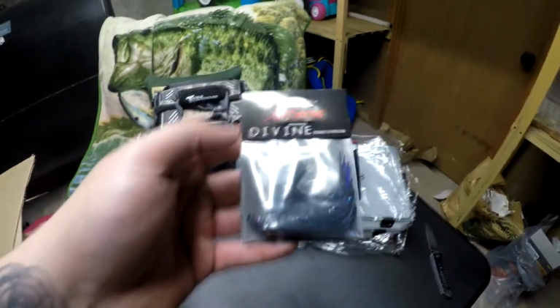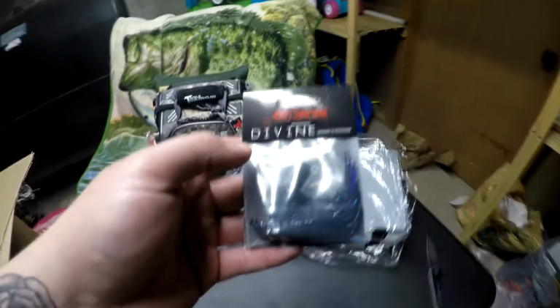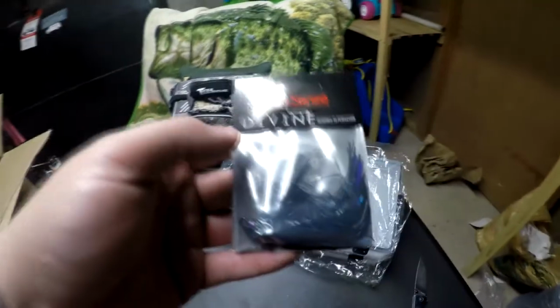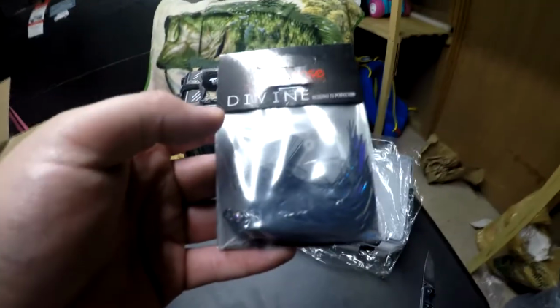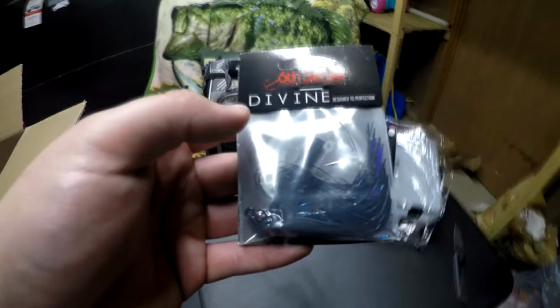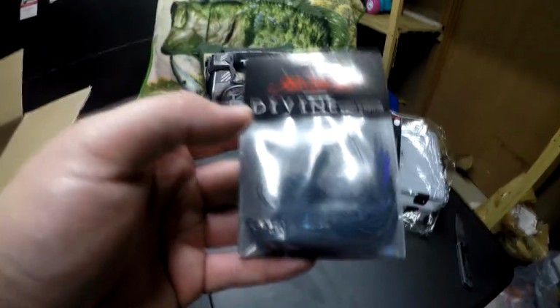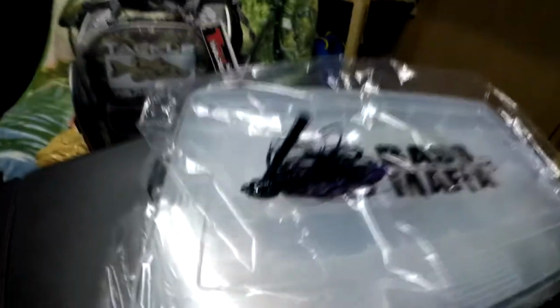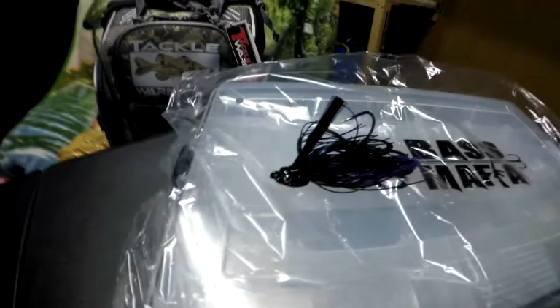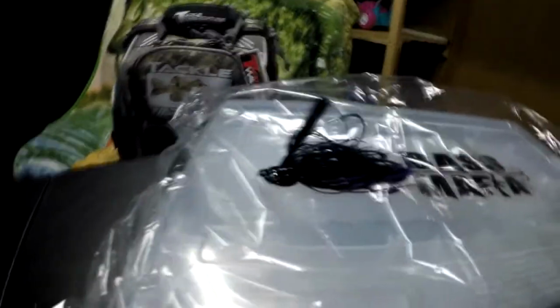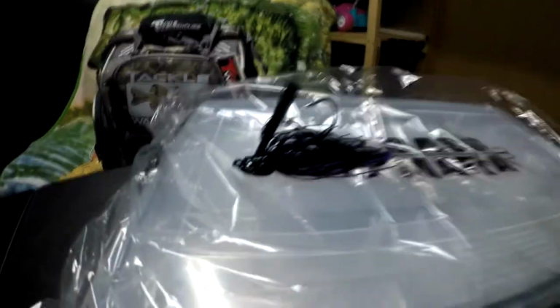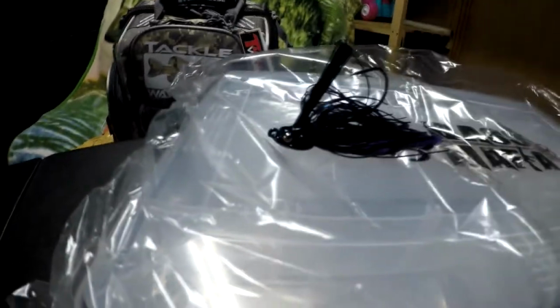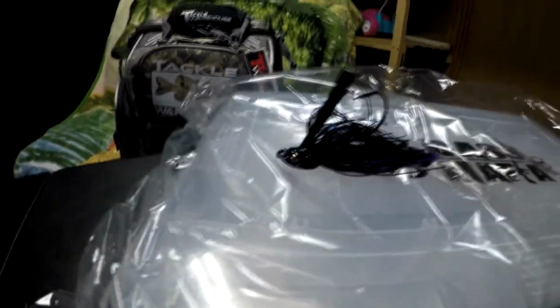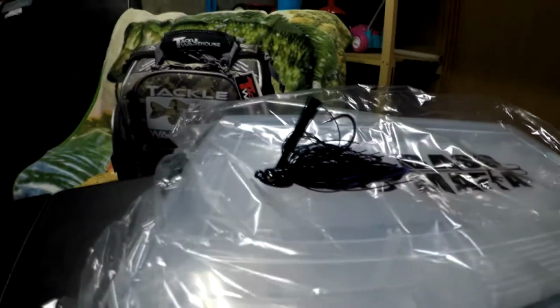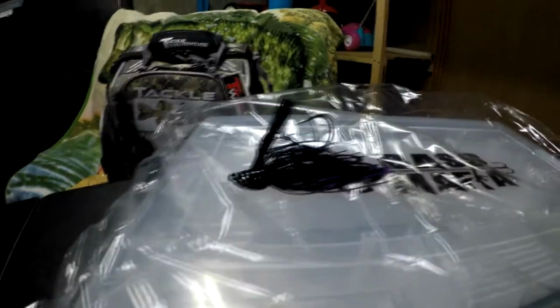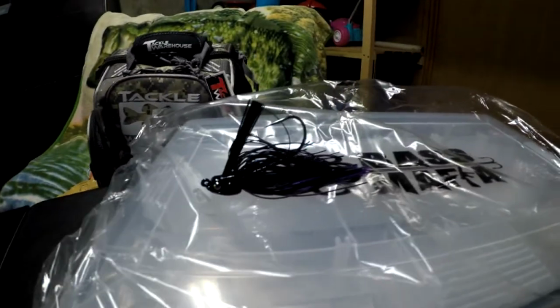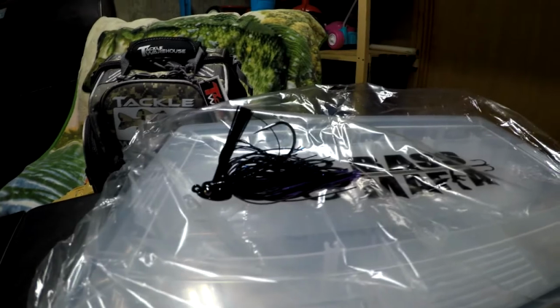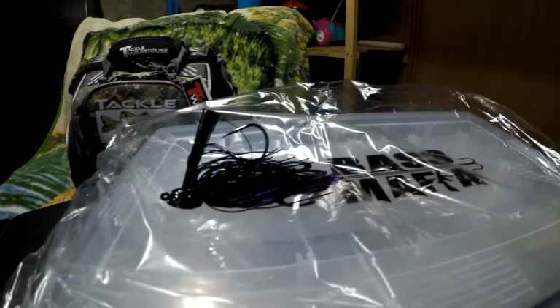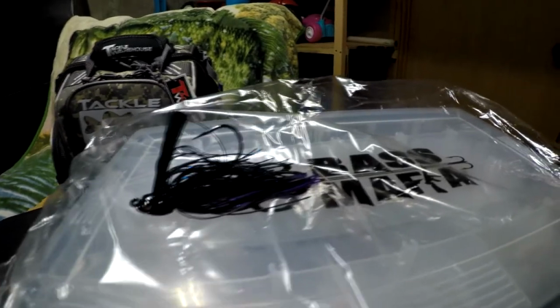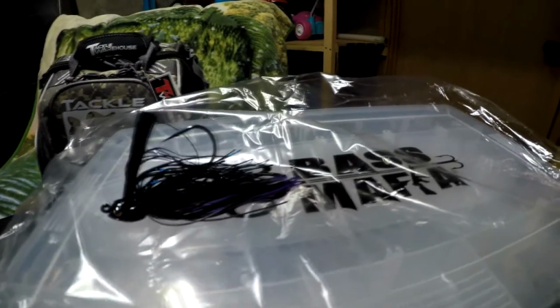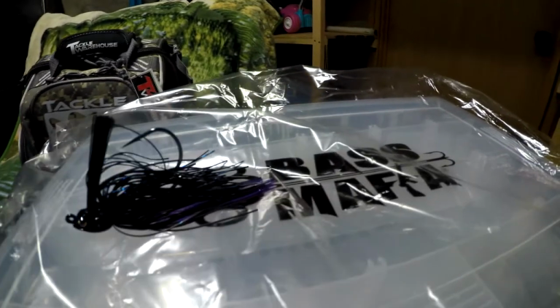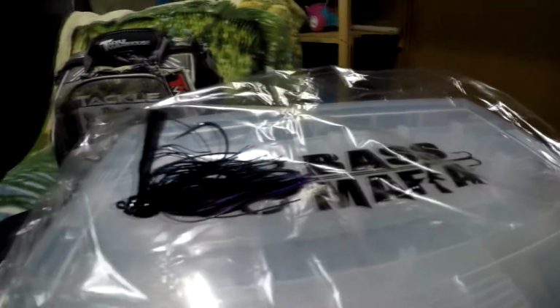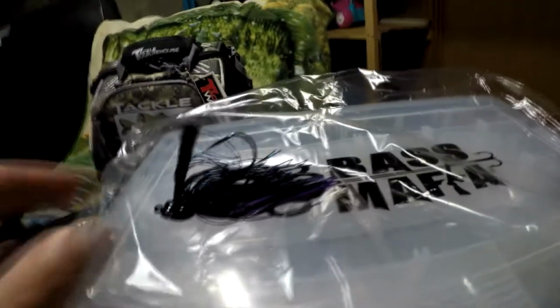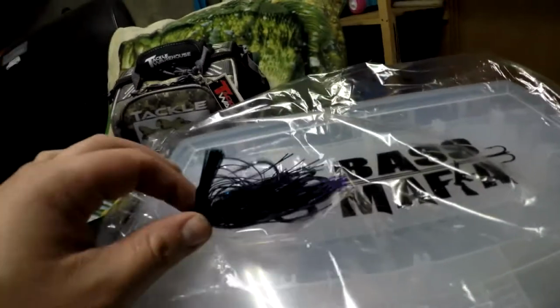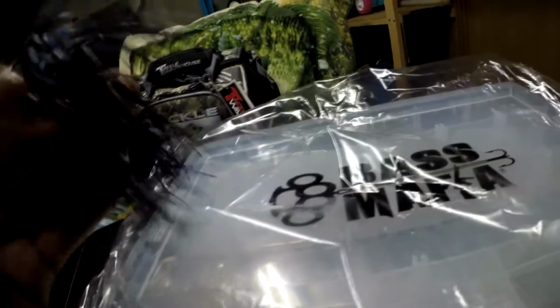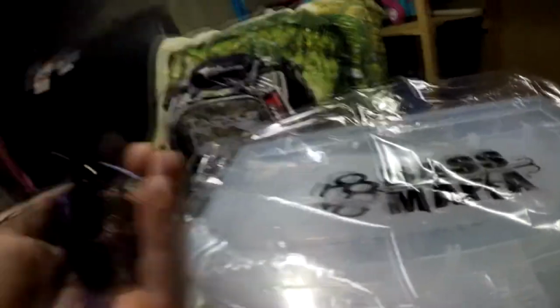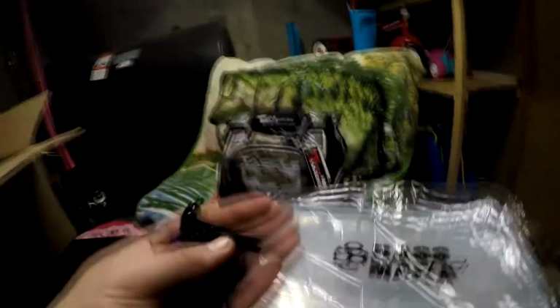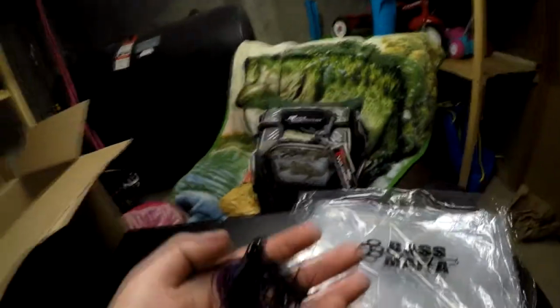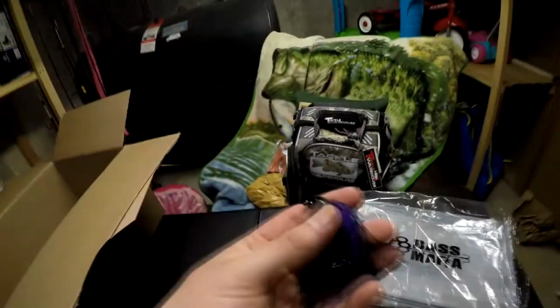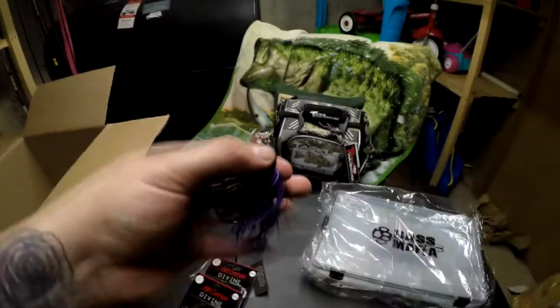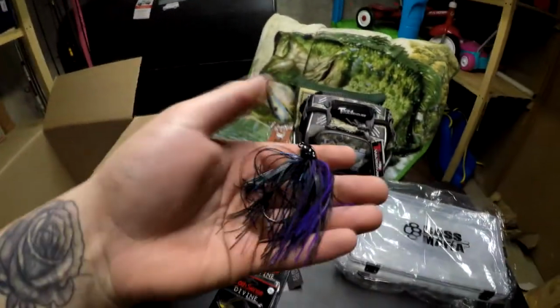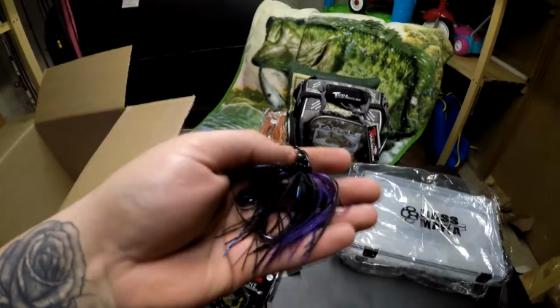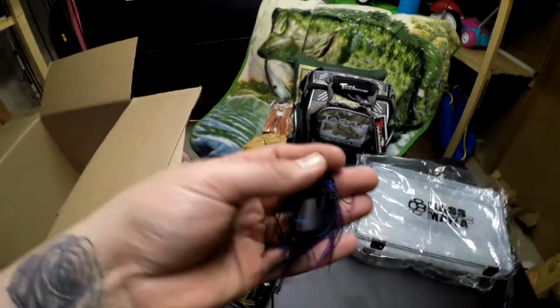Let me just take it out of the package quick for you guys to get a better look at it. Look at that jig — that thing is just beautiful. For that dark stained water, this thing is gorgeous looking.